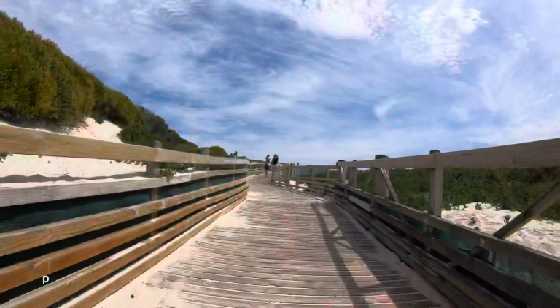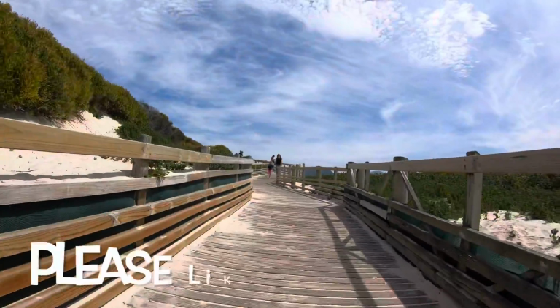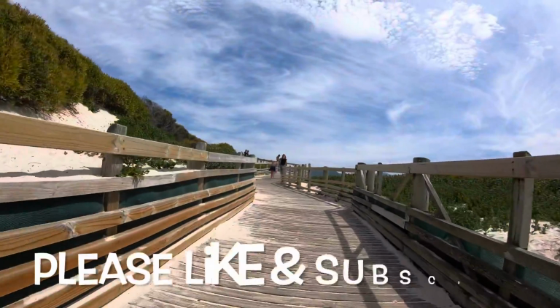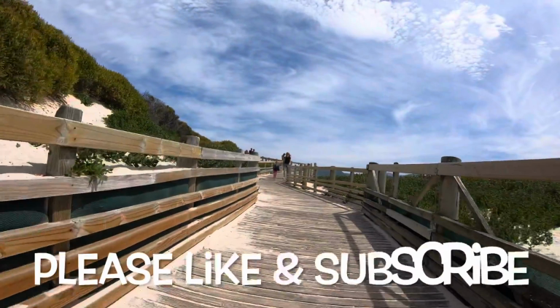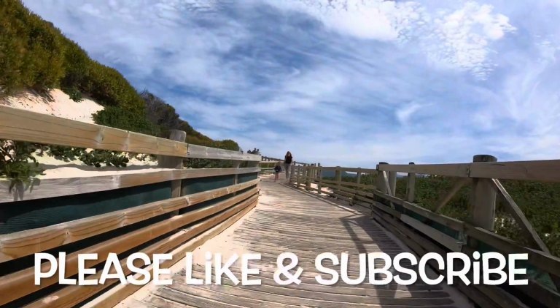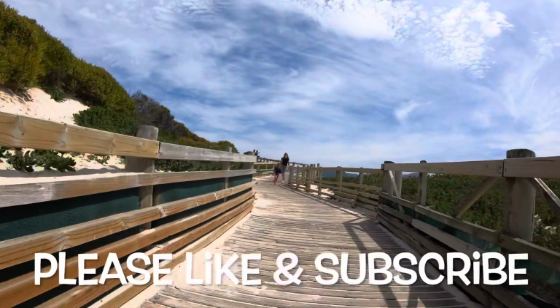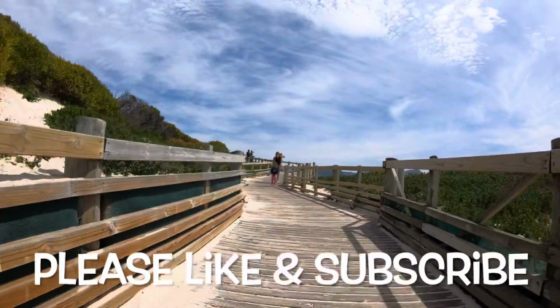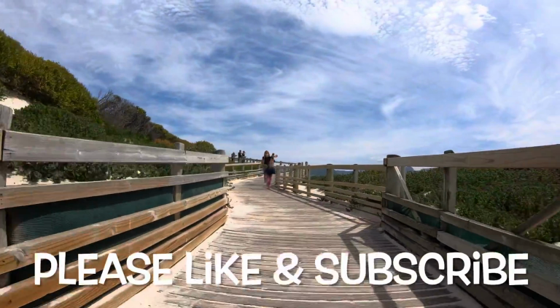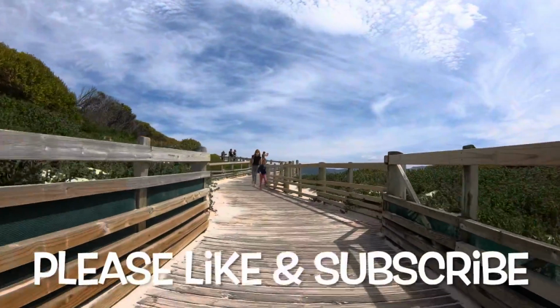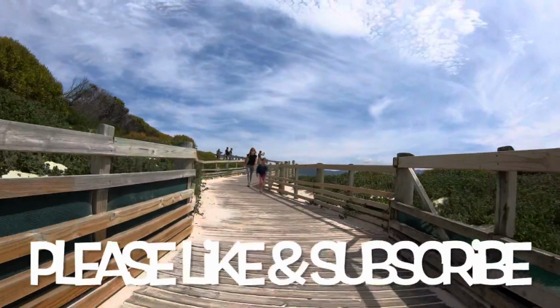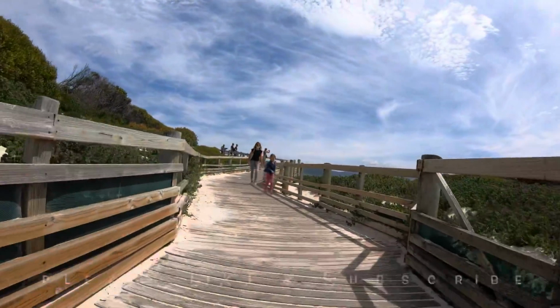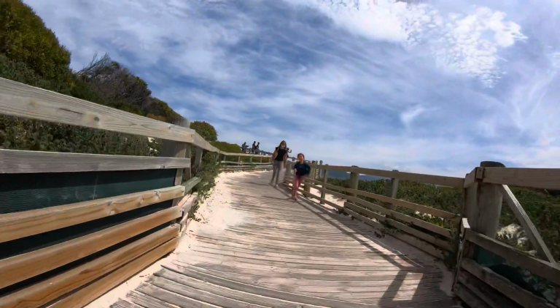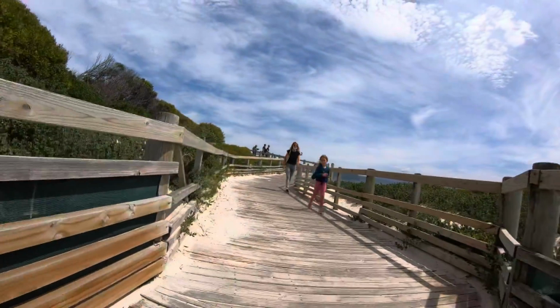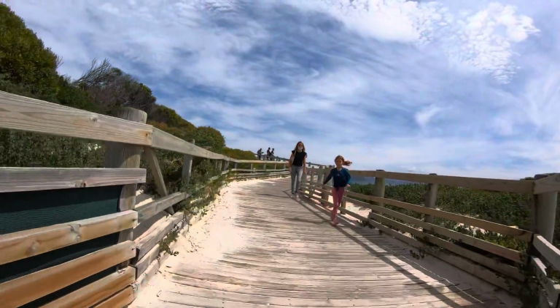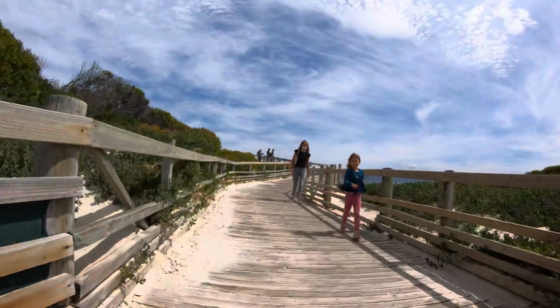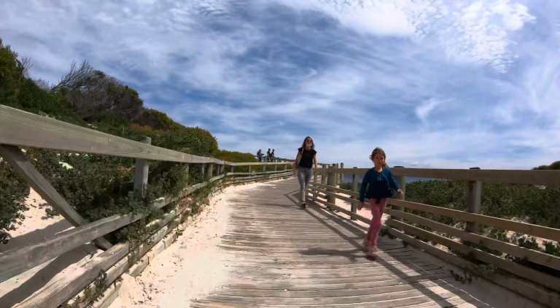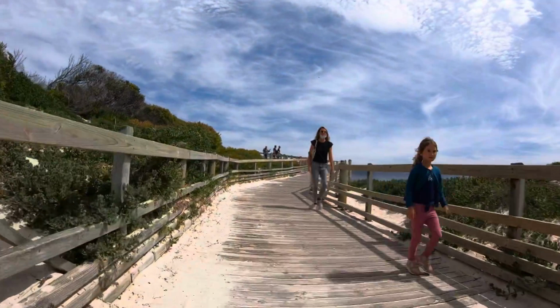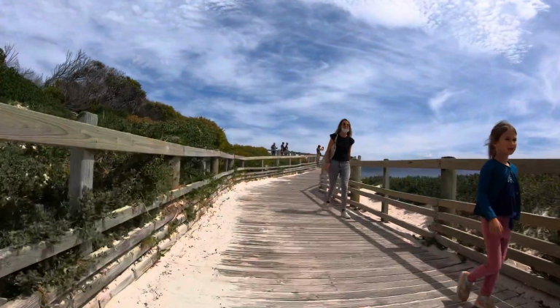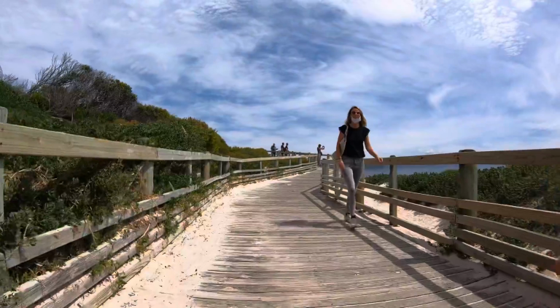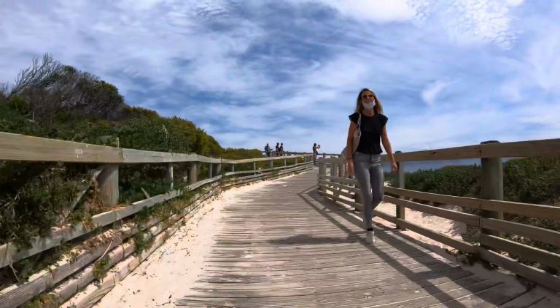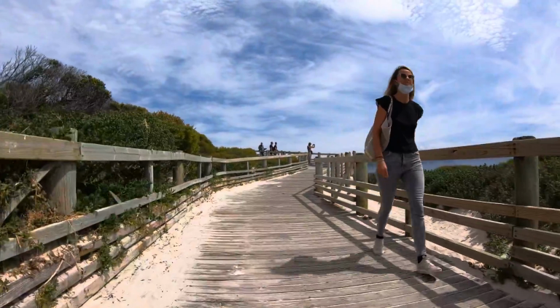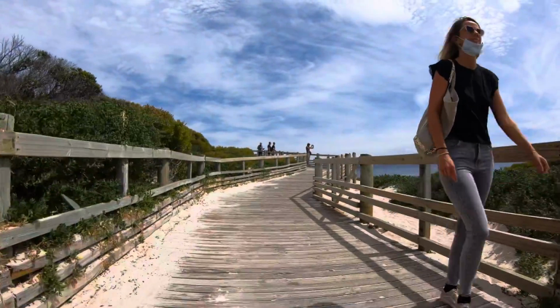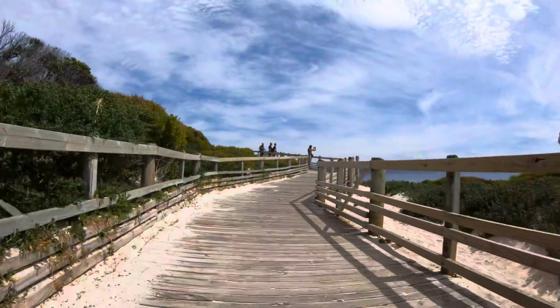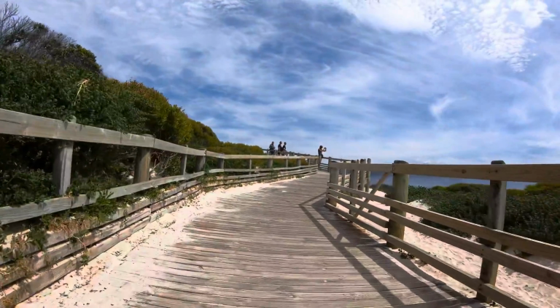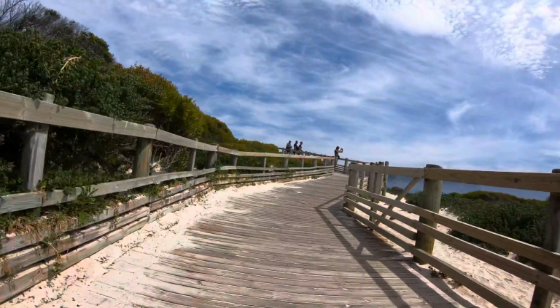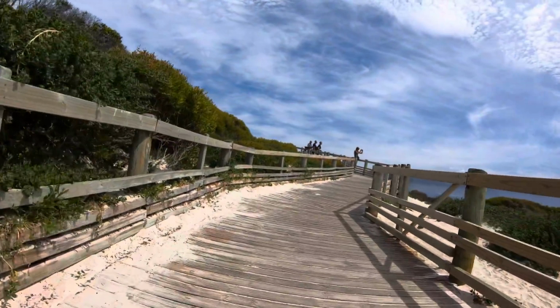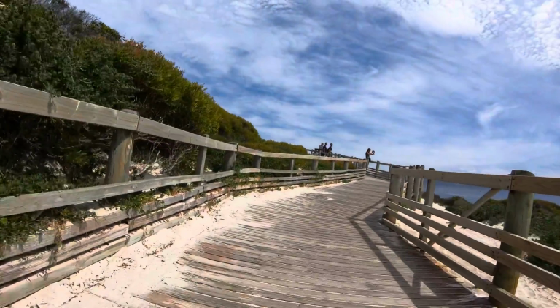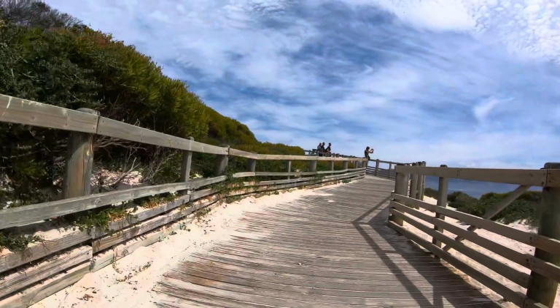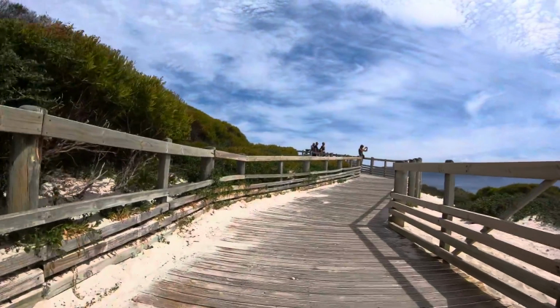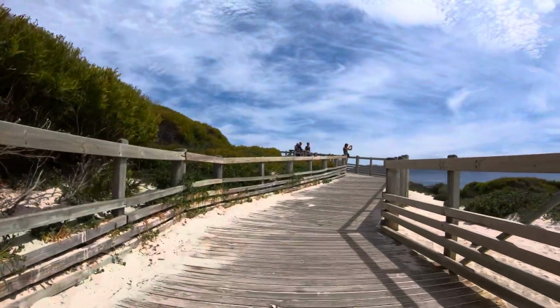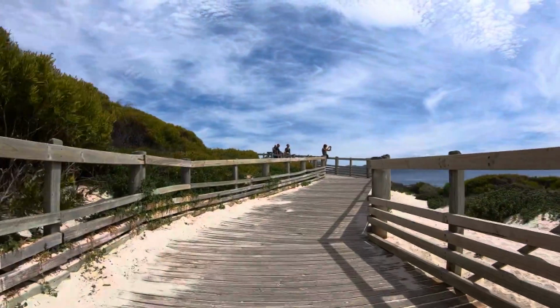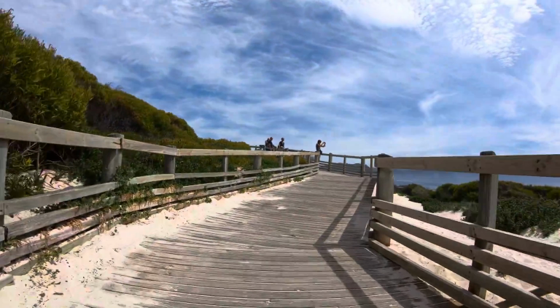If you have enjoyed this video please press the like button. If you would like to see future videos of the Cape Town Cycle Tour and related cycling activities please subscribe to this channel.